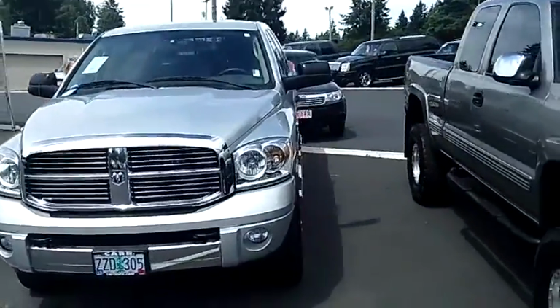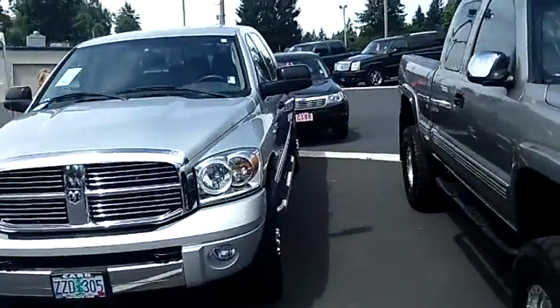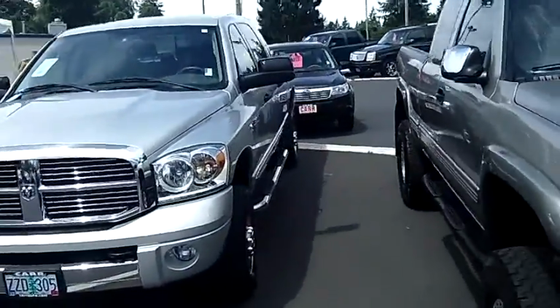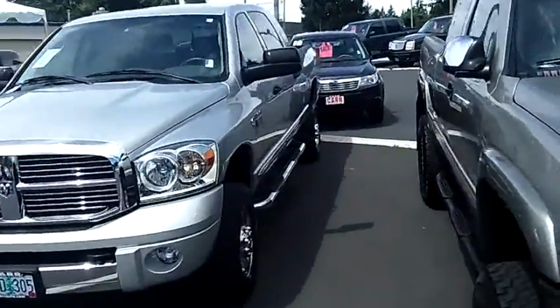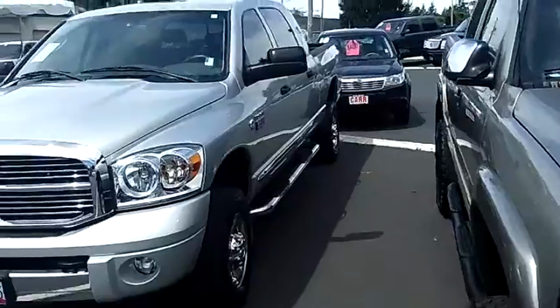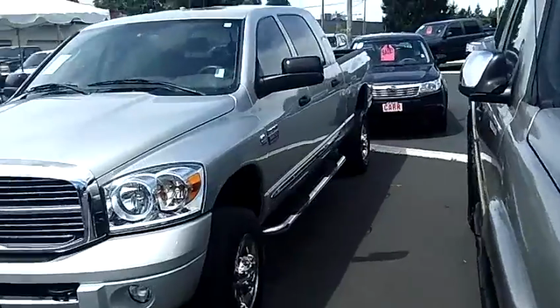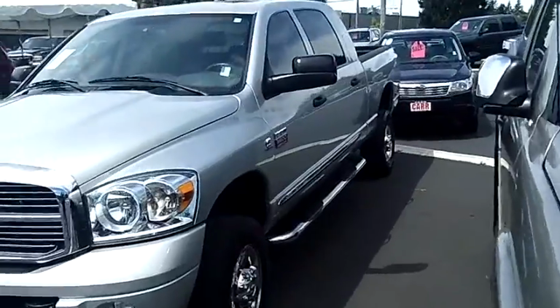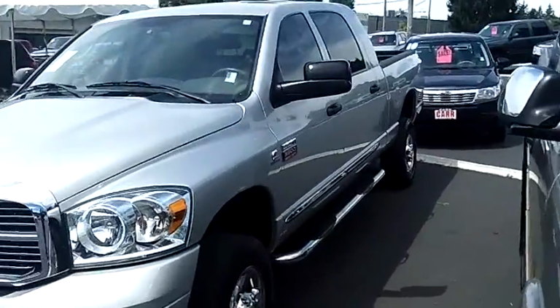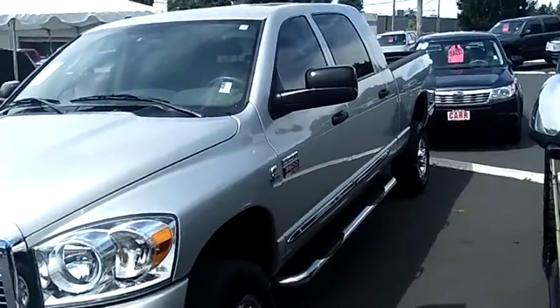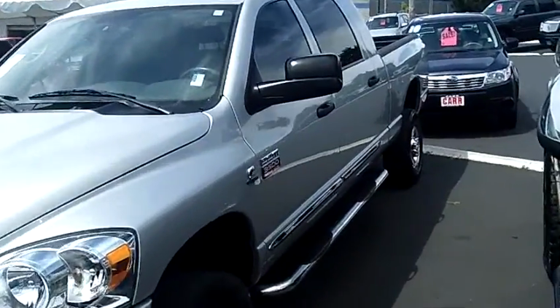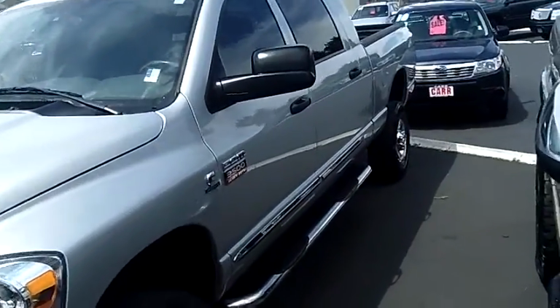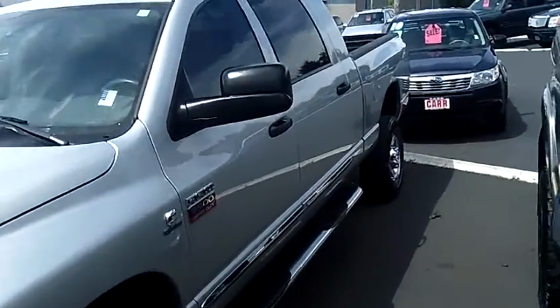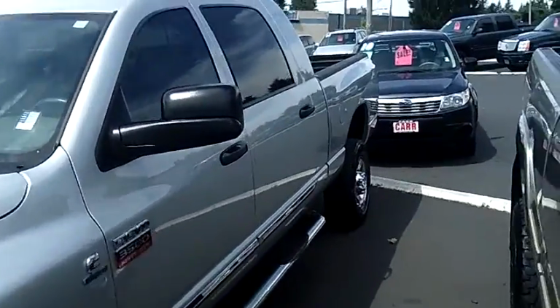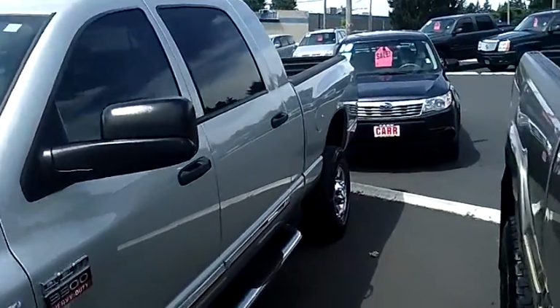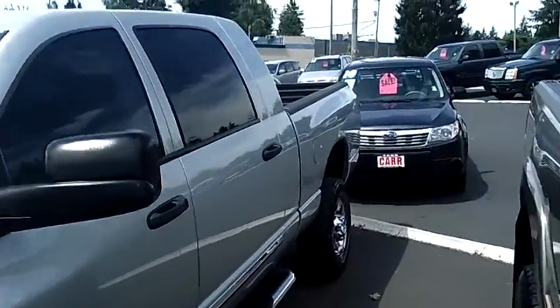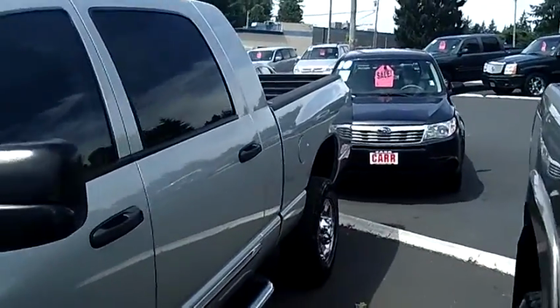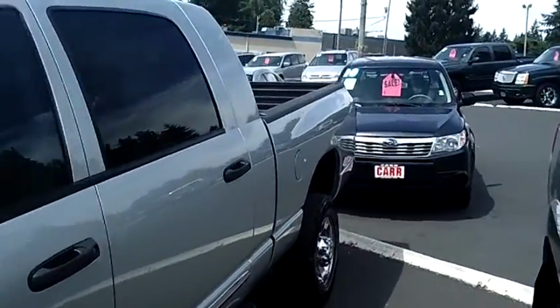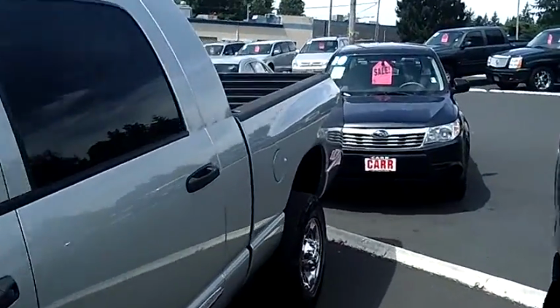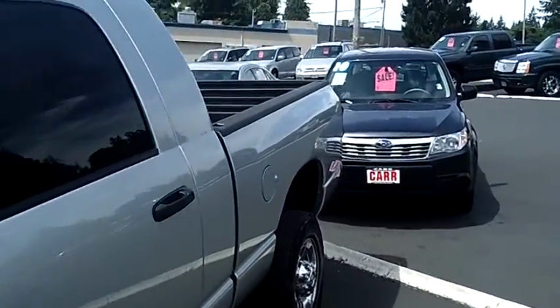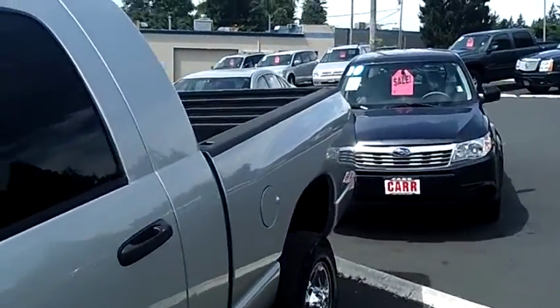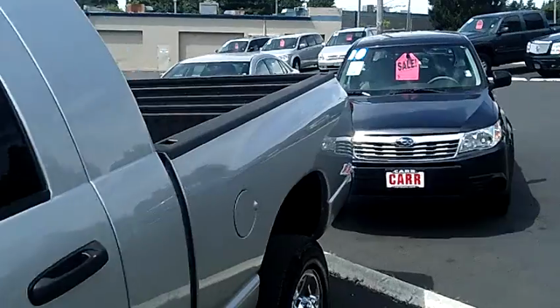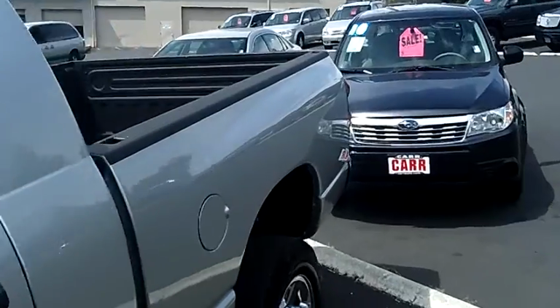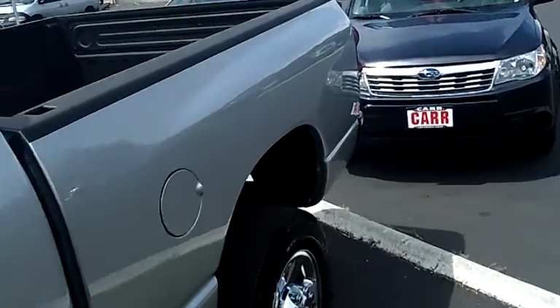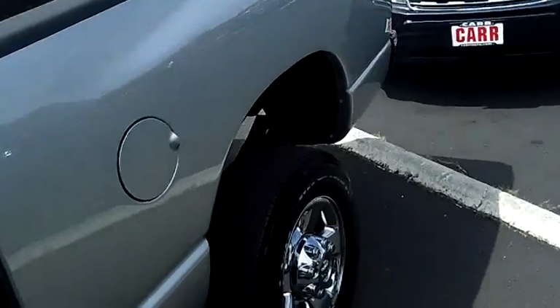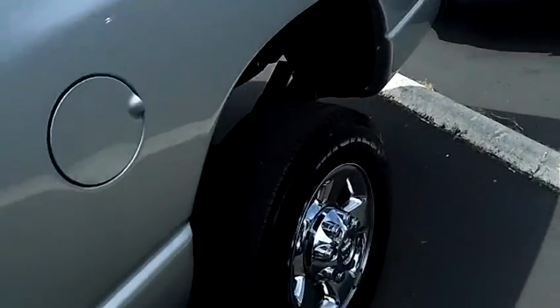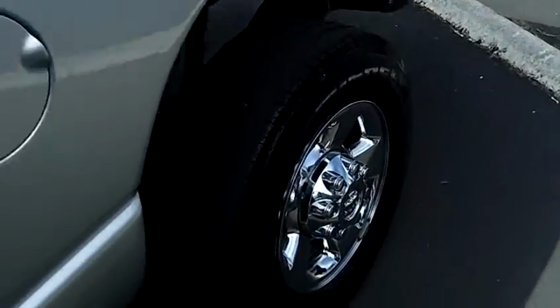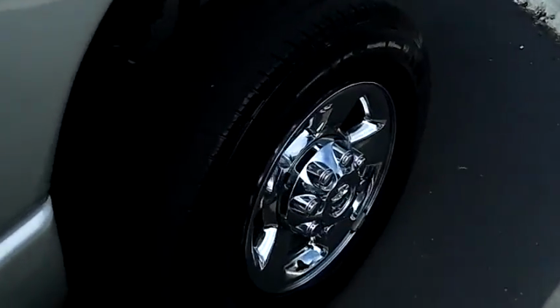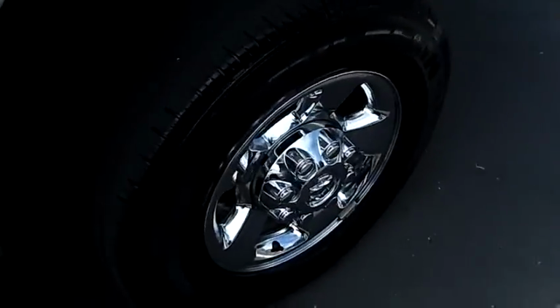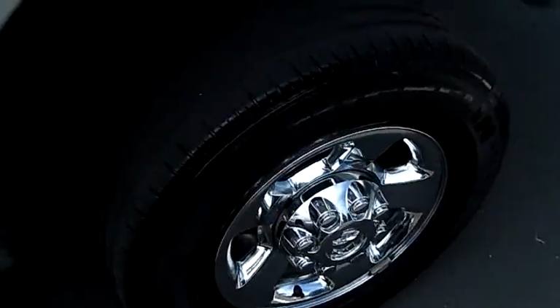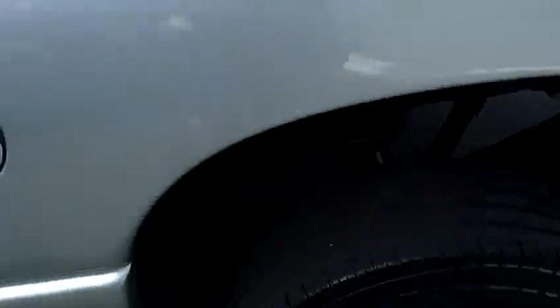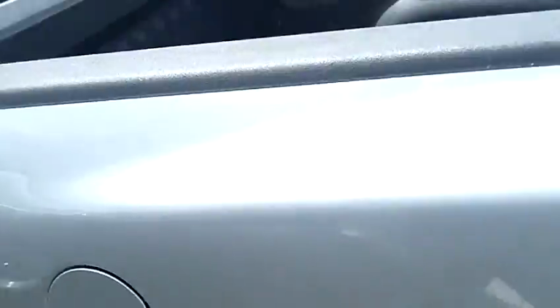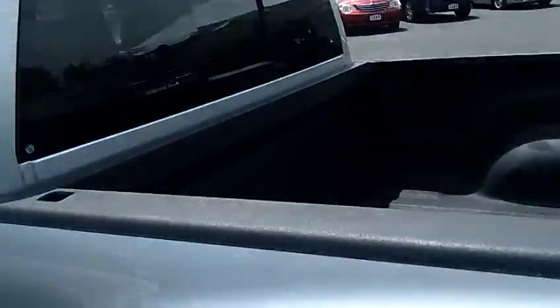The stock number for this vehicle is WP2335. This vehicle is a six-cylinder, 6.7 liter, turbo-diesel, automatic six-speed with overdrive.